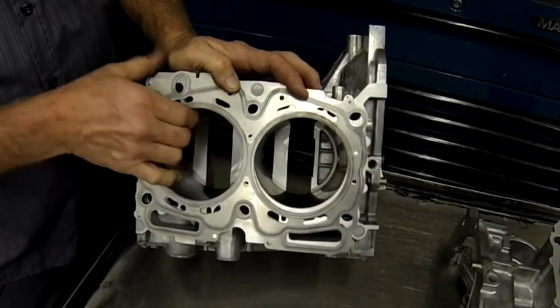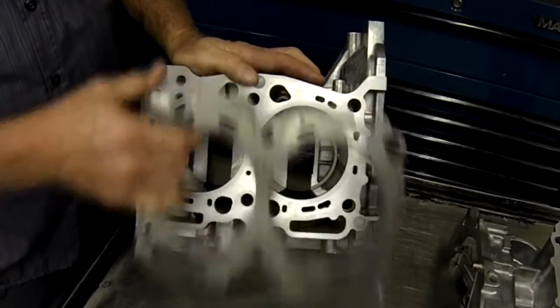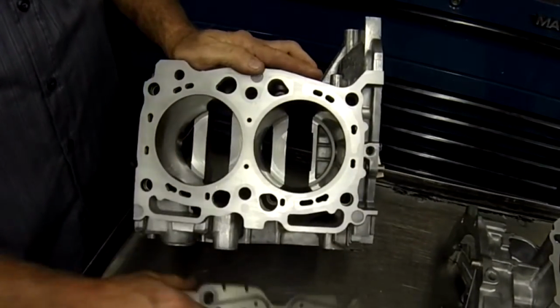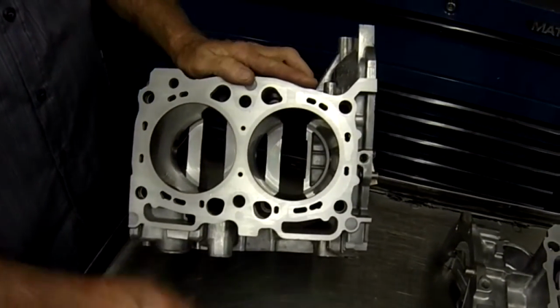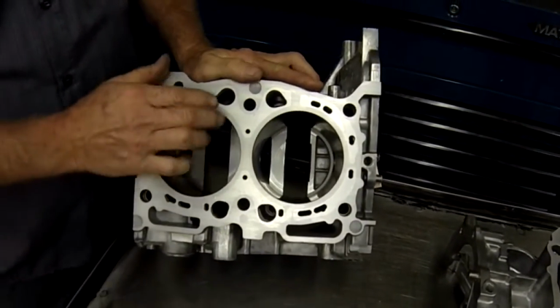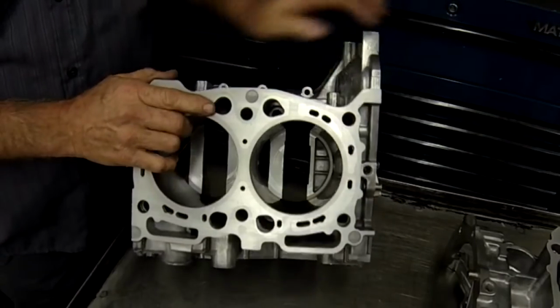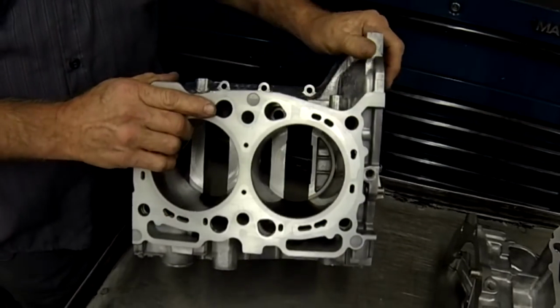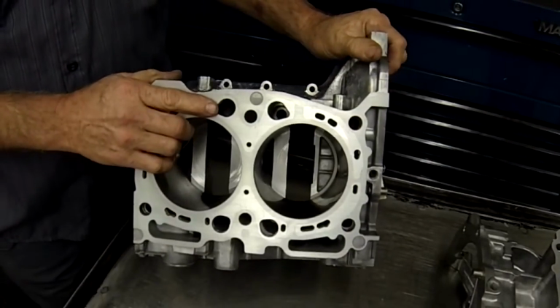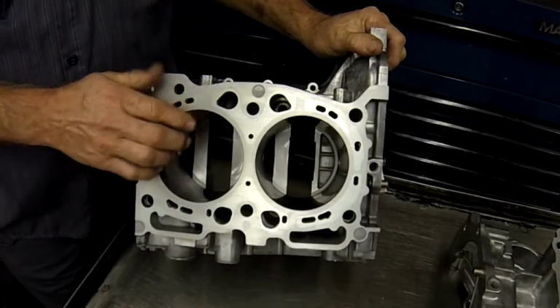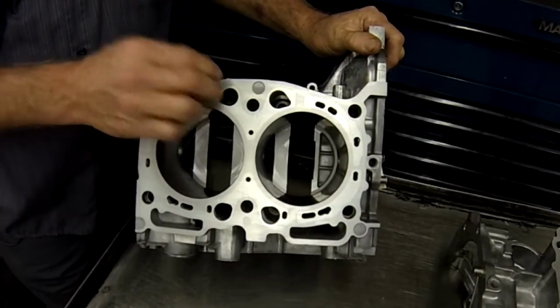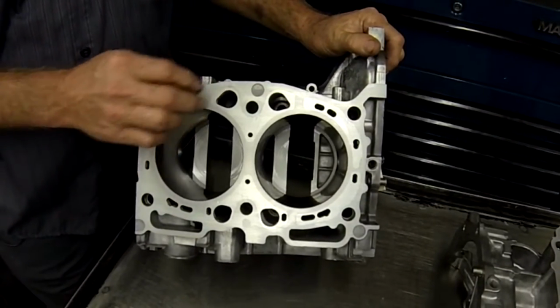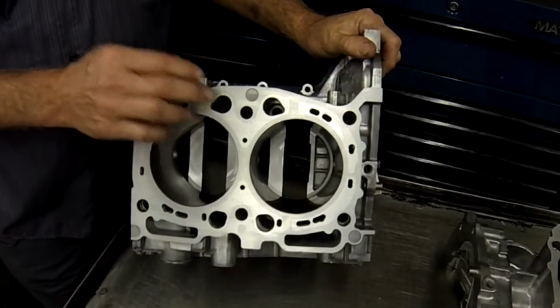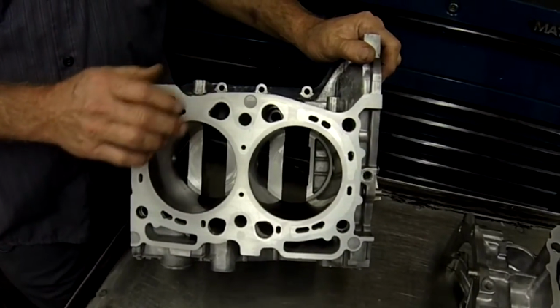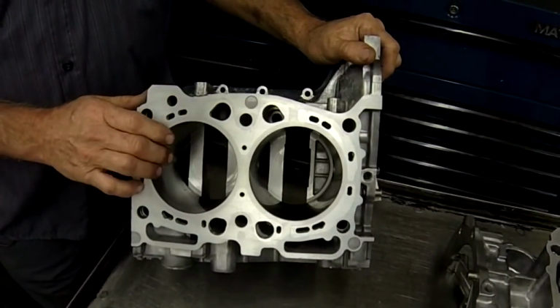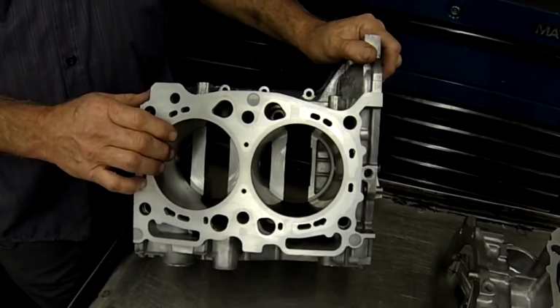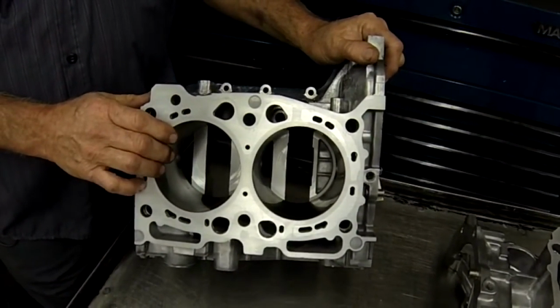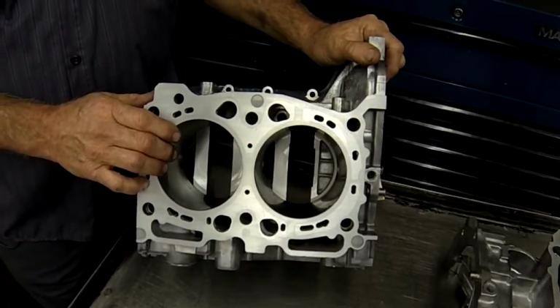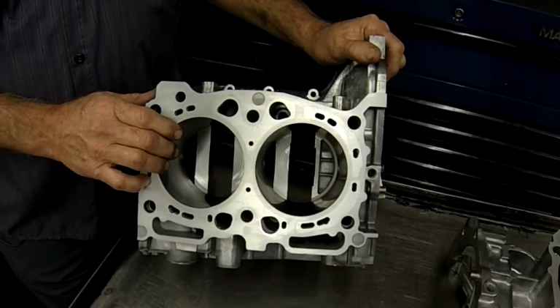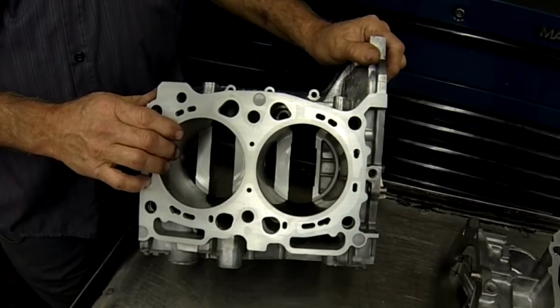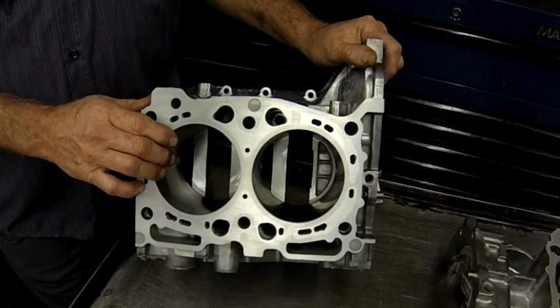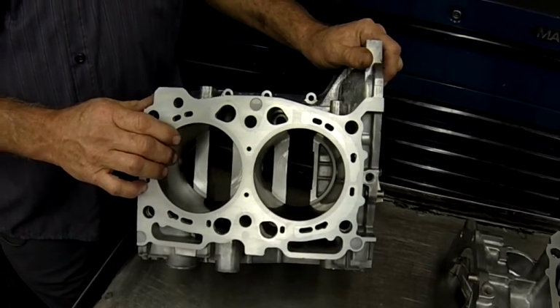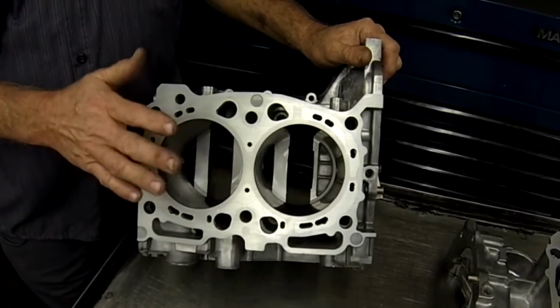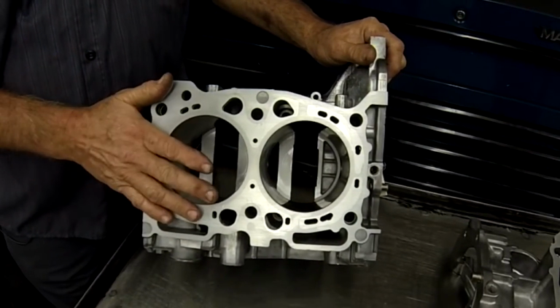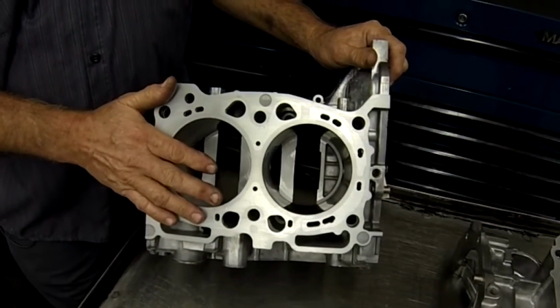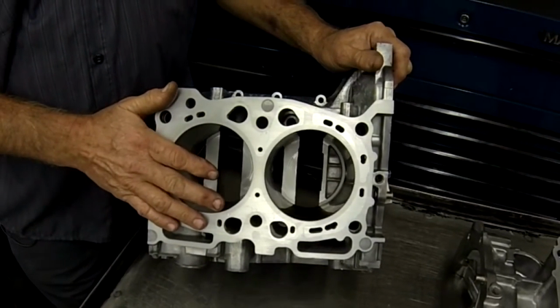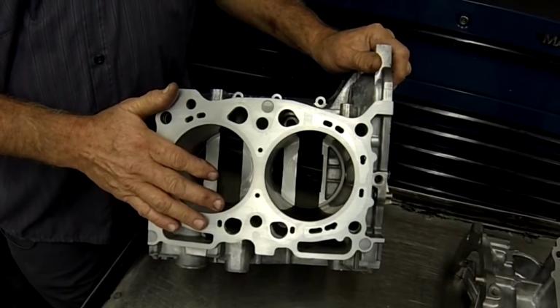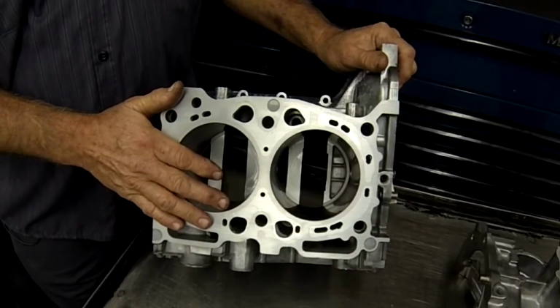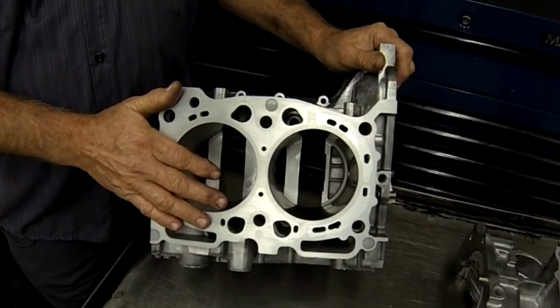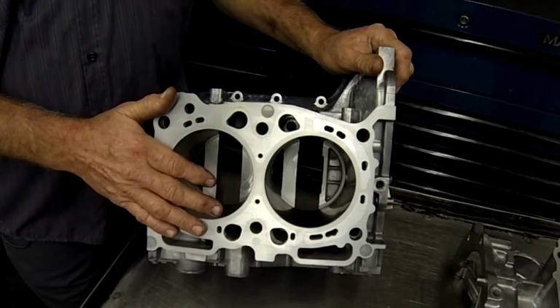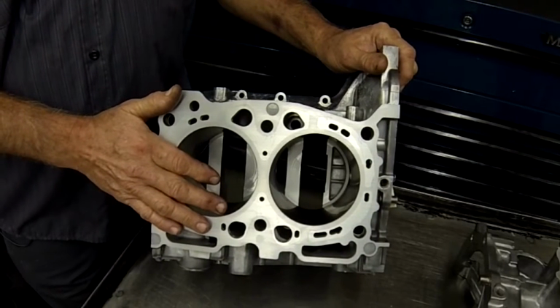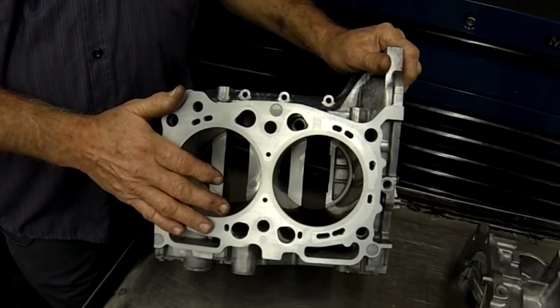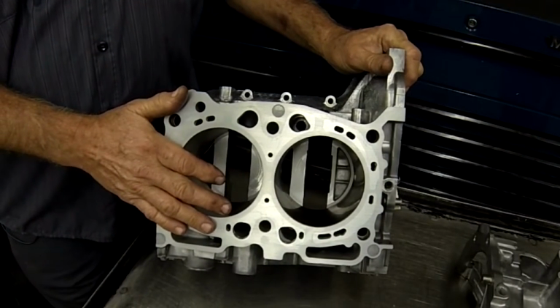We did consider putting plugs. There are manufacturers out there that put plugs or screws in, but we feel those have their own issues to deal with. We feel this is the best compromise in design and strength that can be had on a closed deck block.